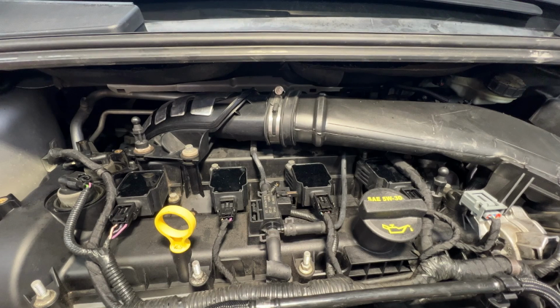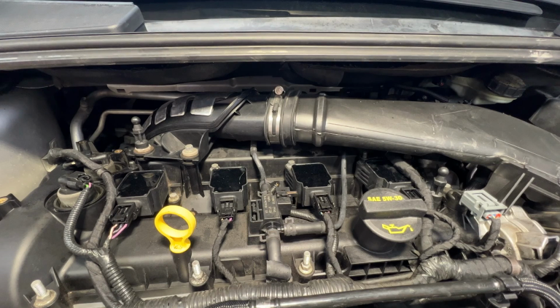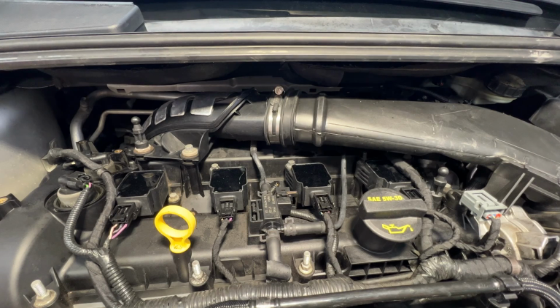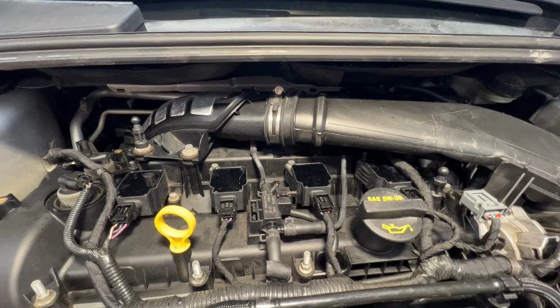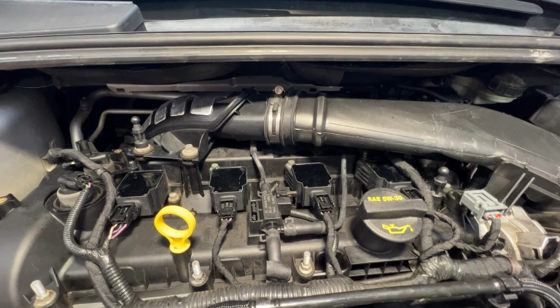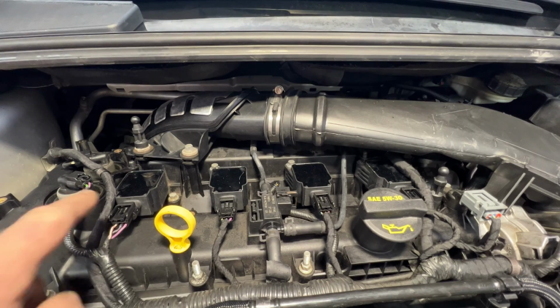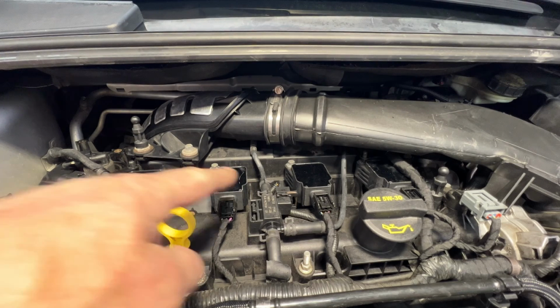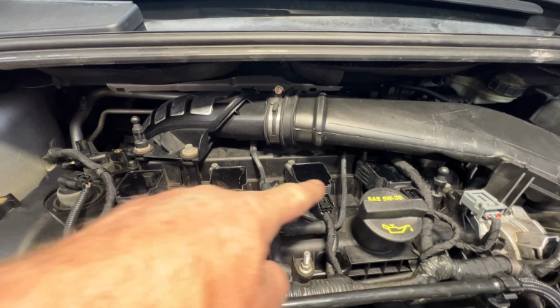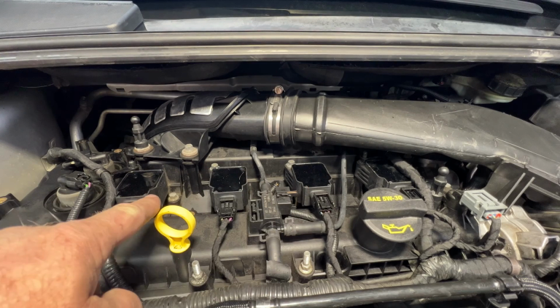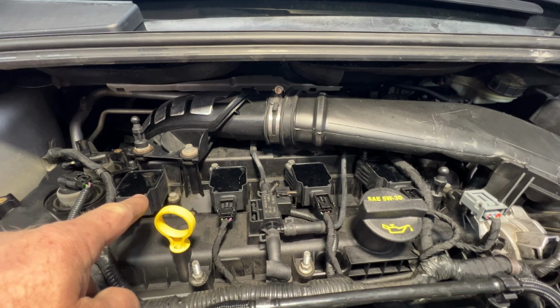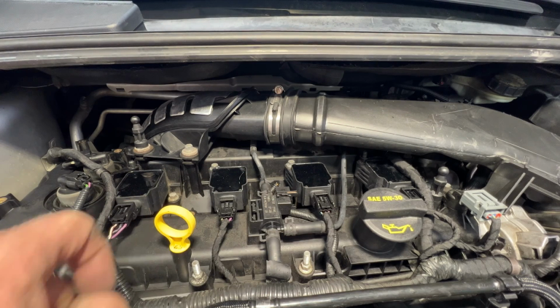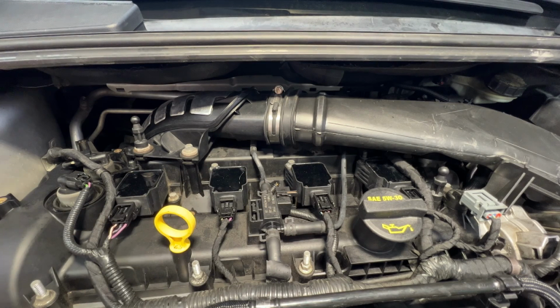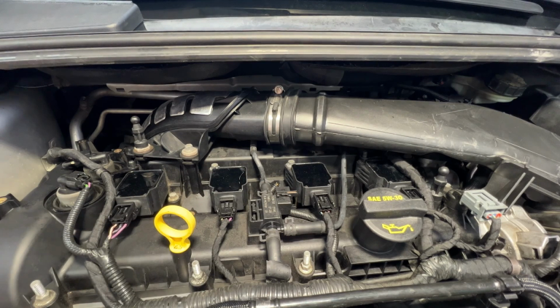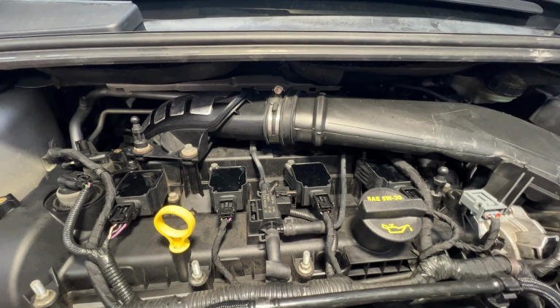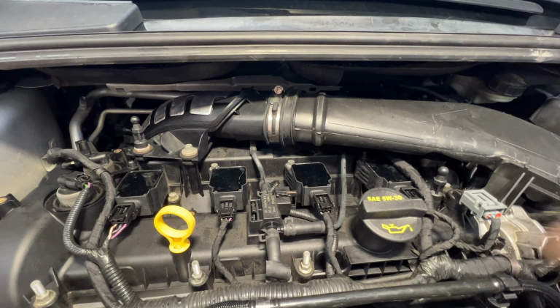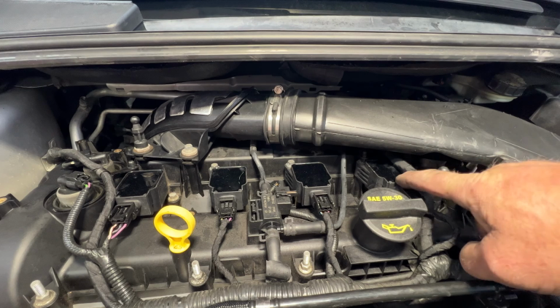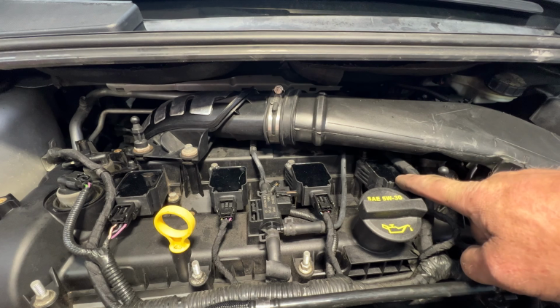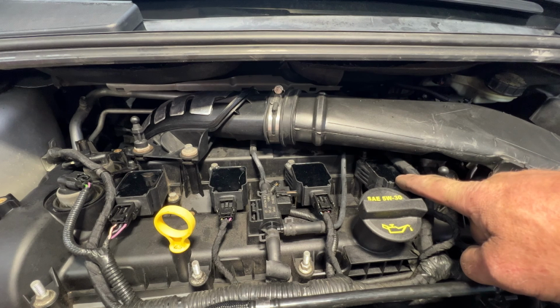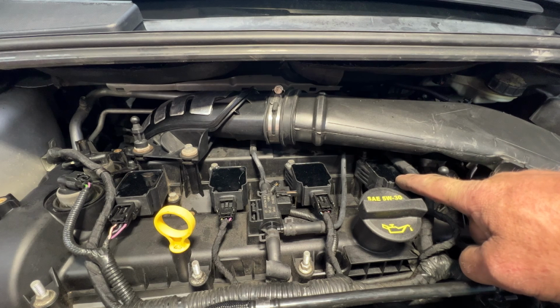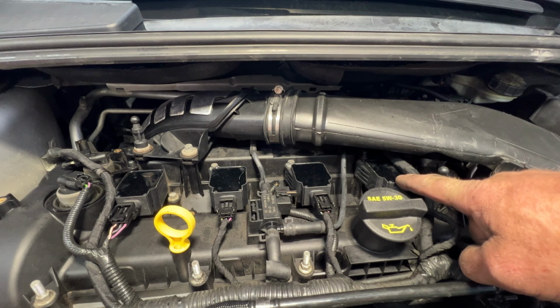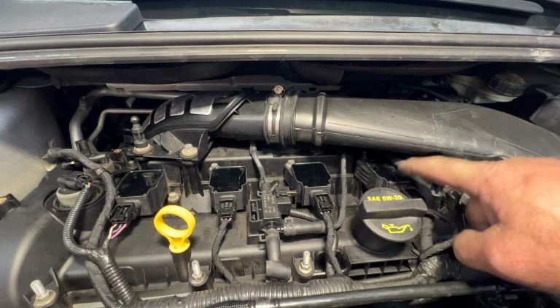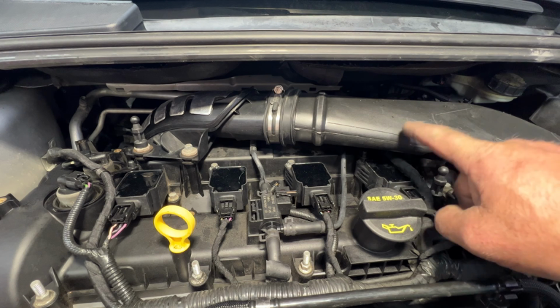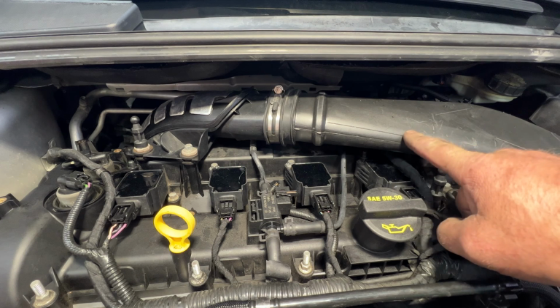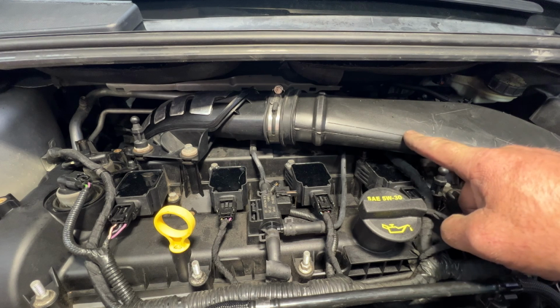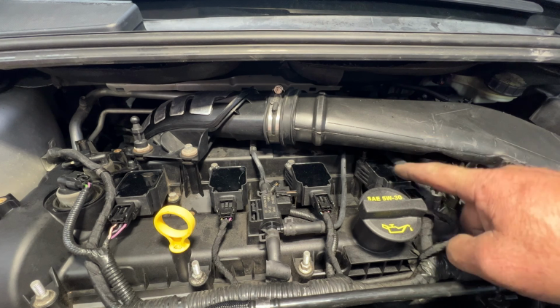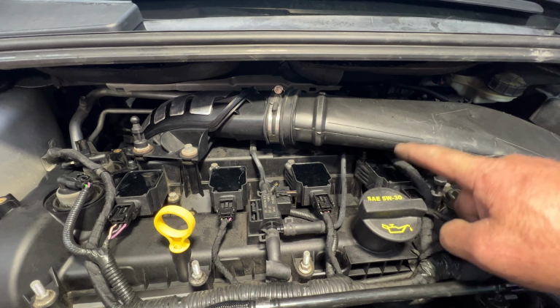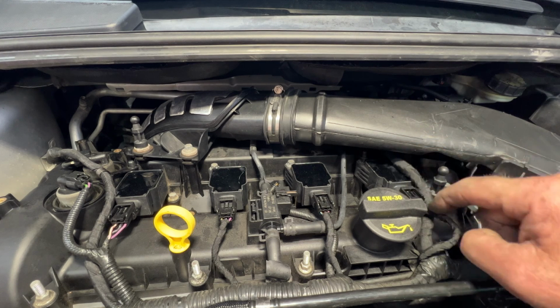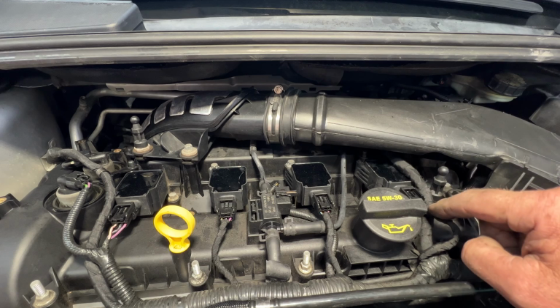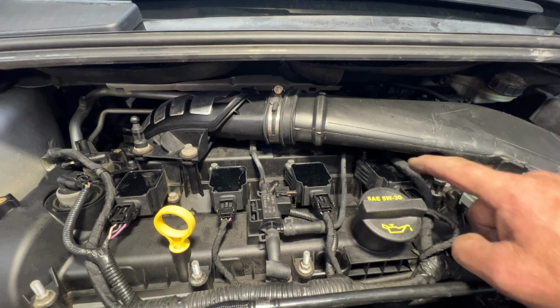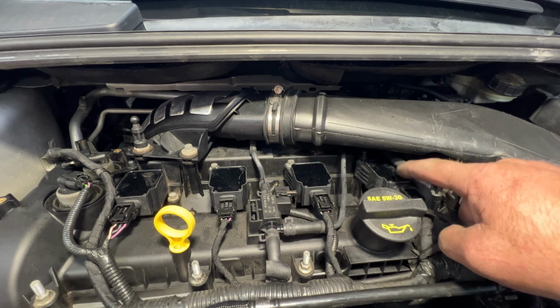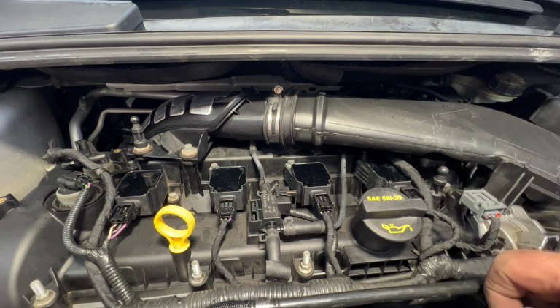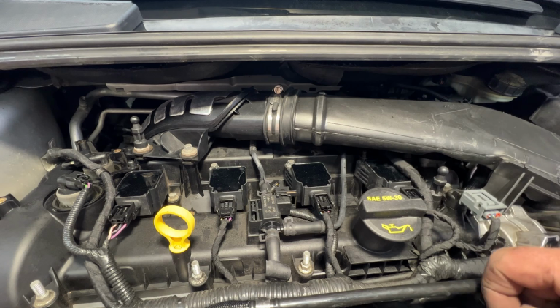With that engine cover off, that gives us easy access to all four spark plugs and coils. The only thing is on this last one here, we're going to need to get this intake out of the way so we can pop this coil and get to that spark plug.